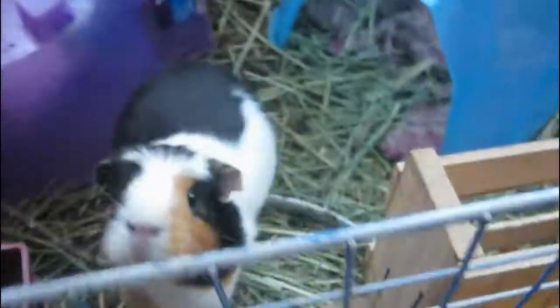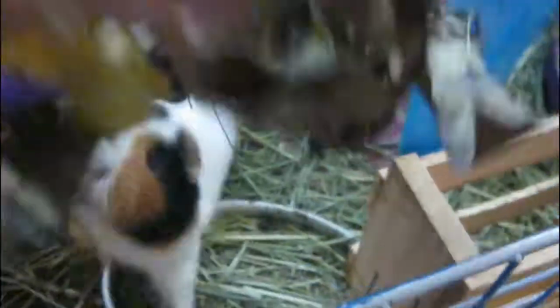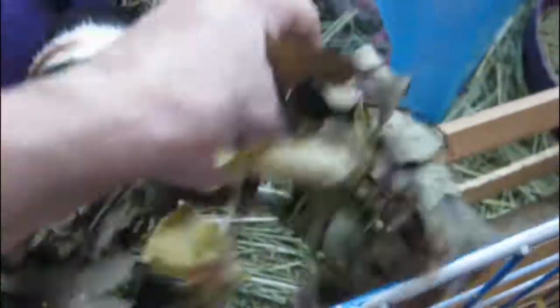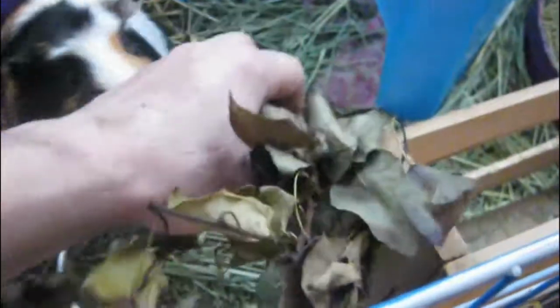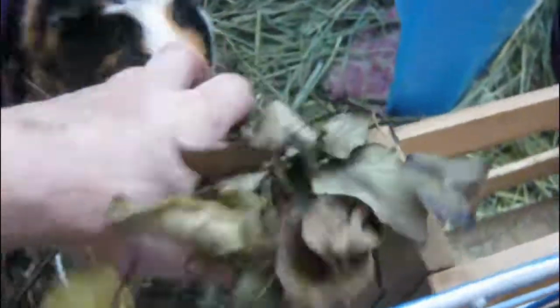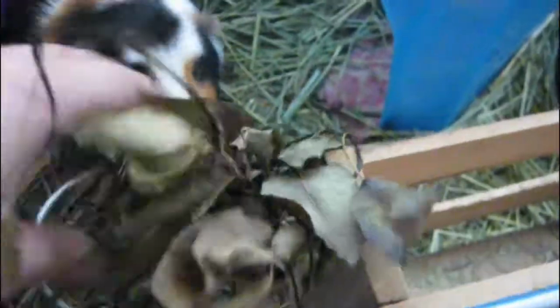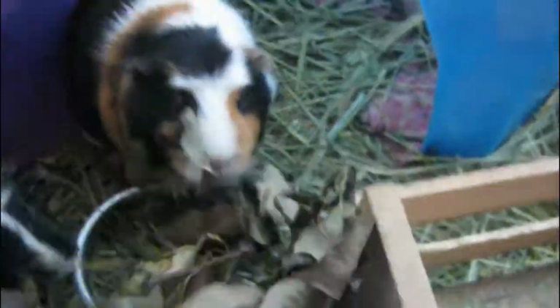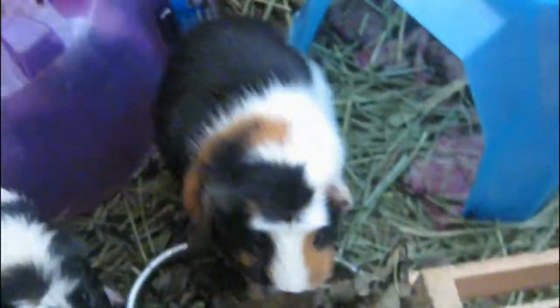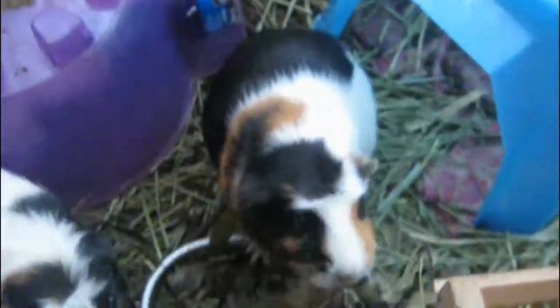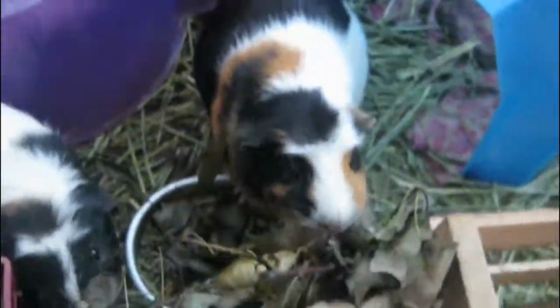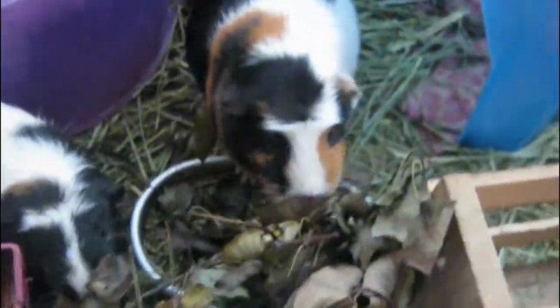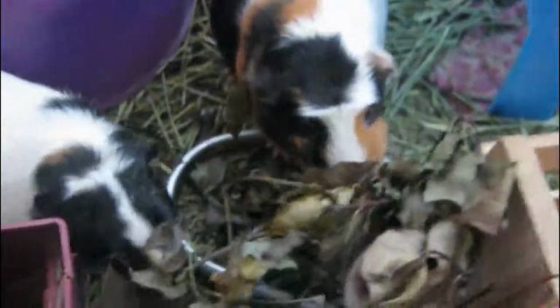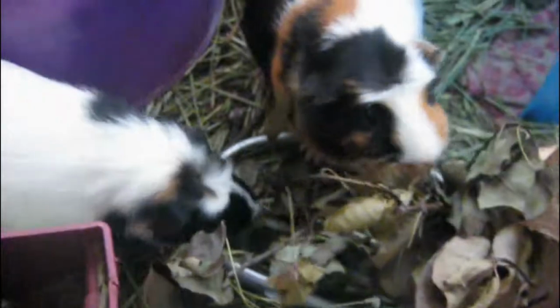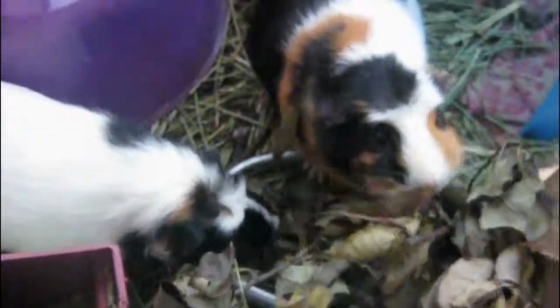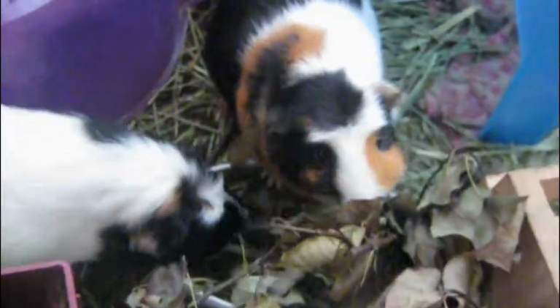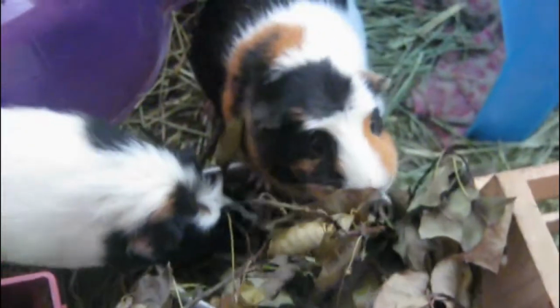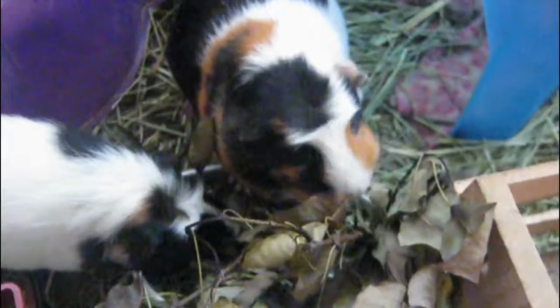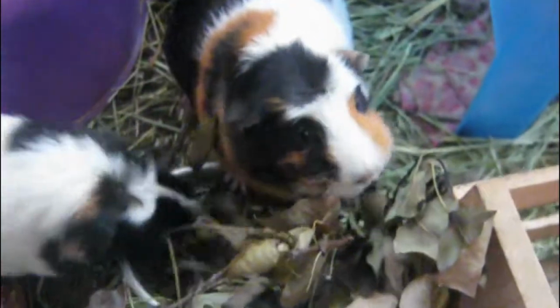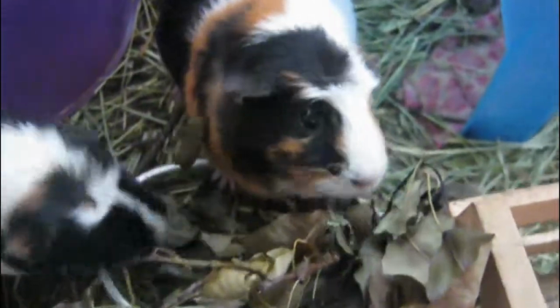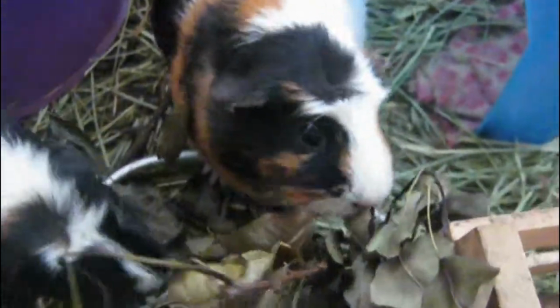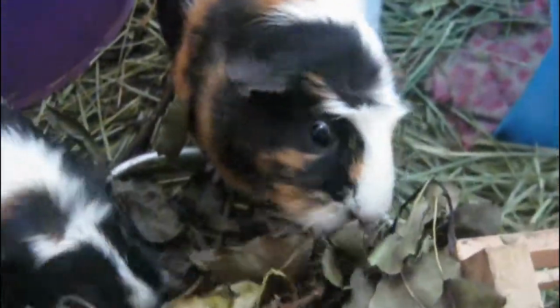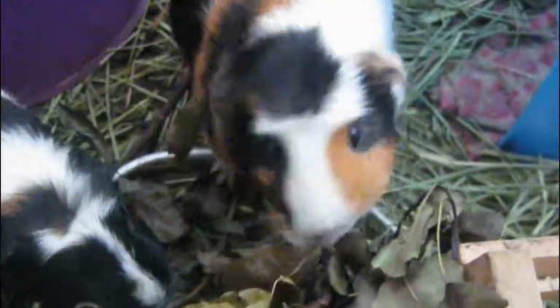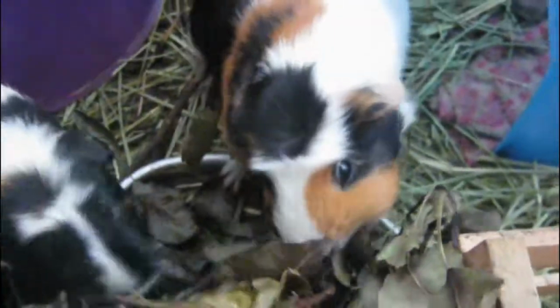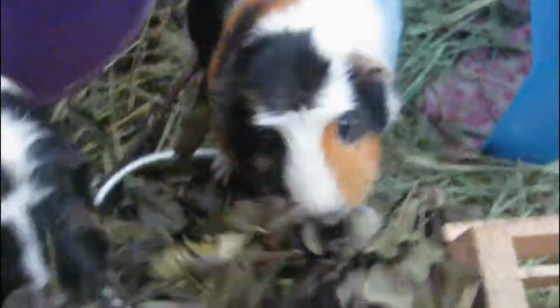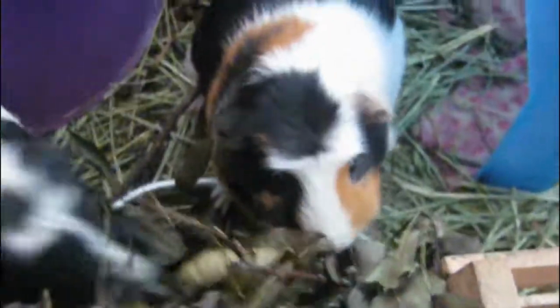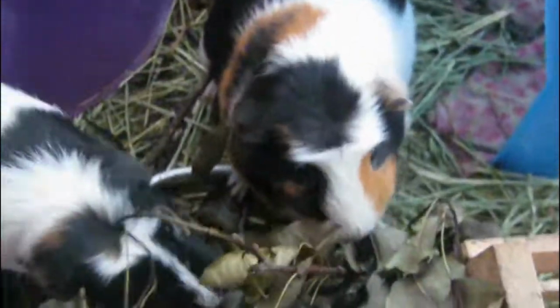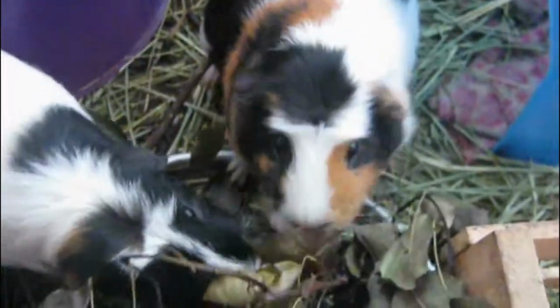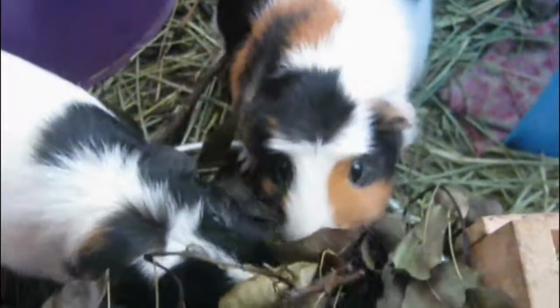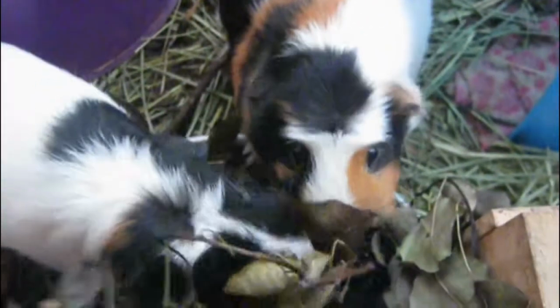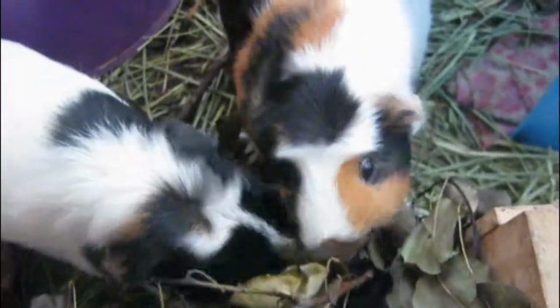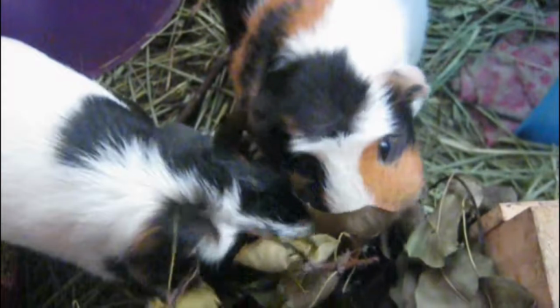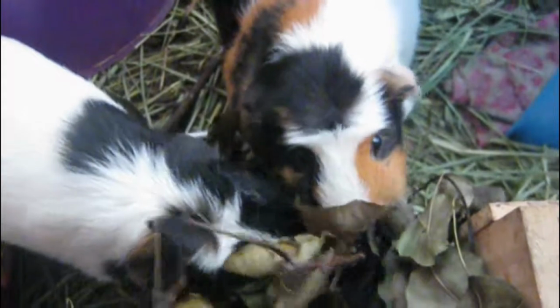And there you go — a nice little treat for the guinea pigs as well. Whatever's left over goes right back into the compost bin with all their poop.